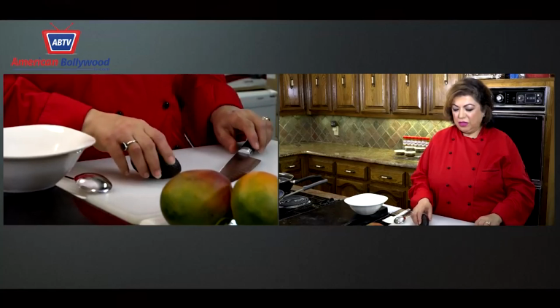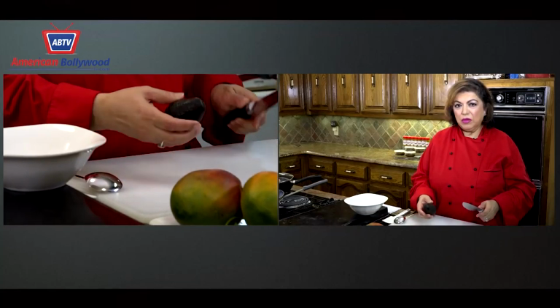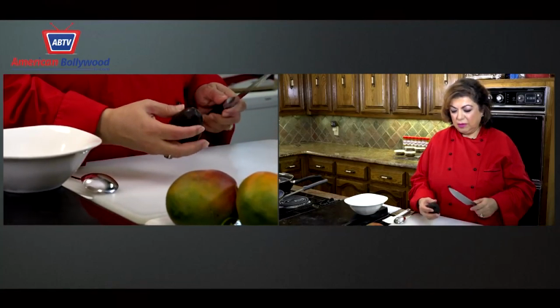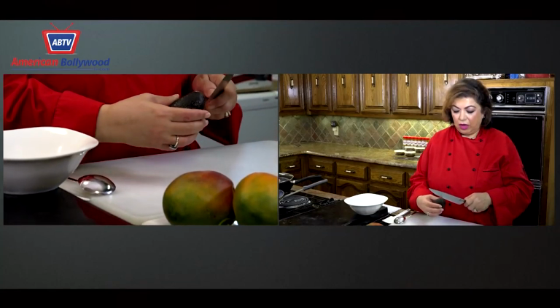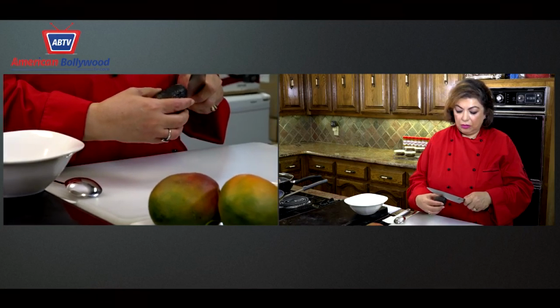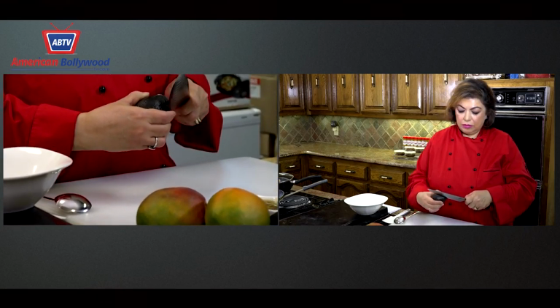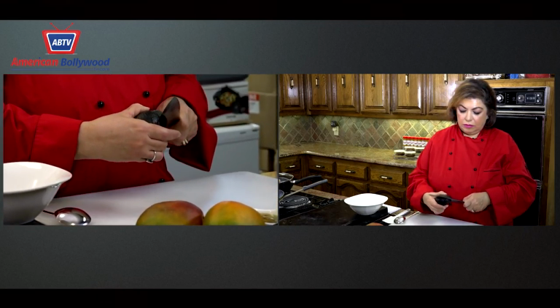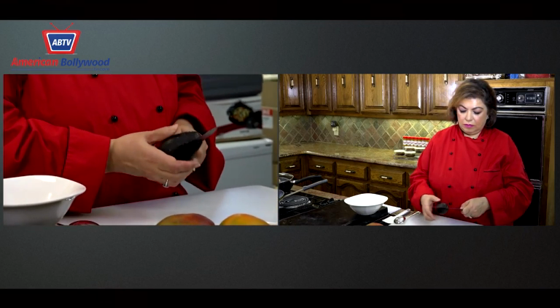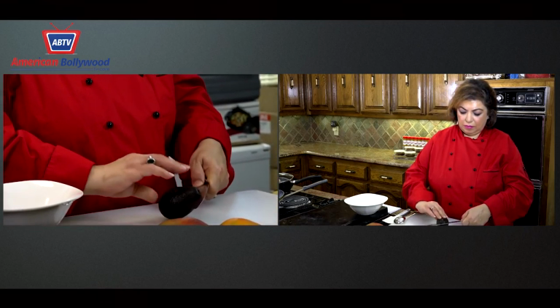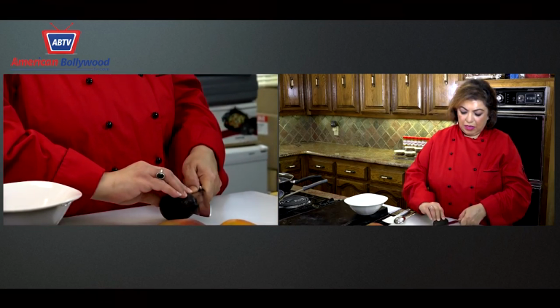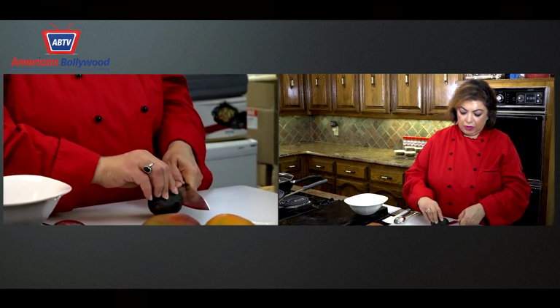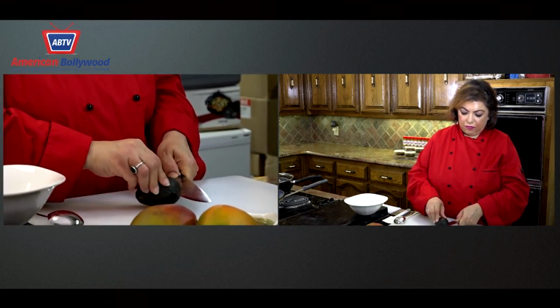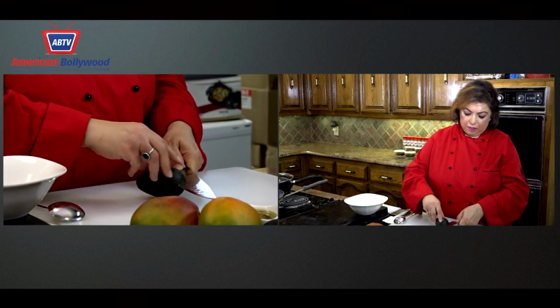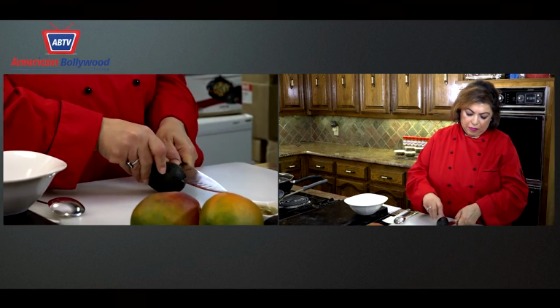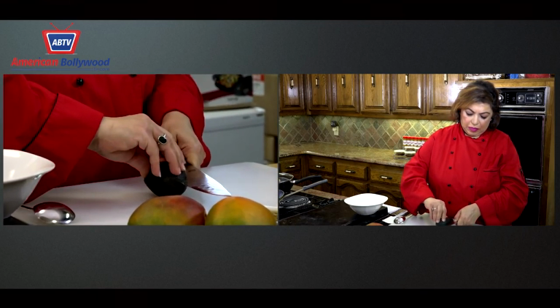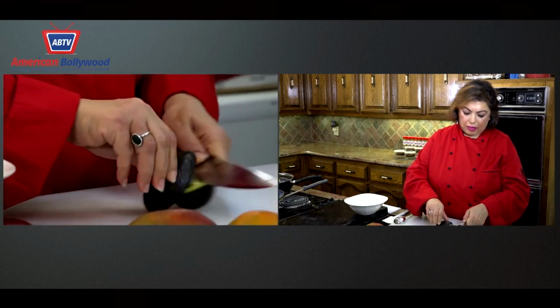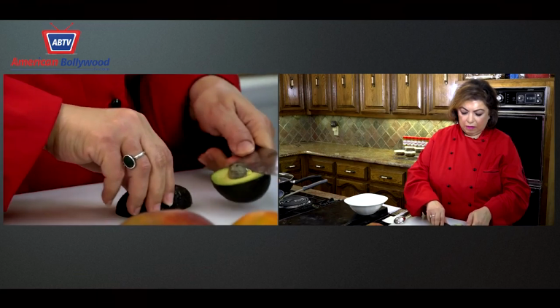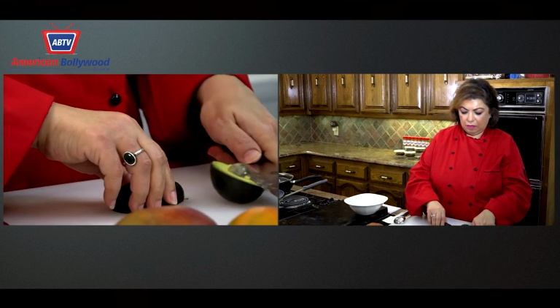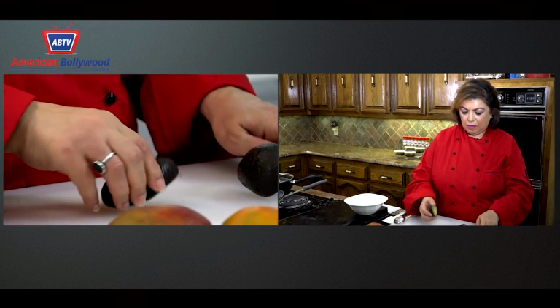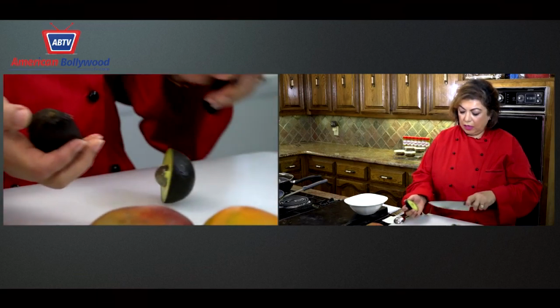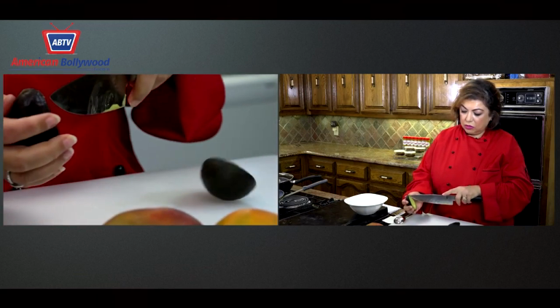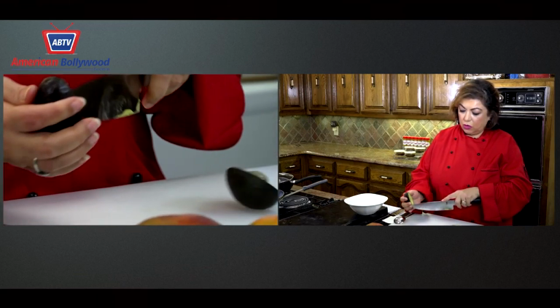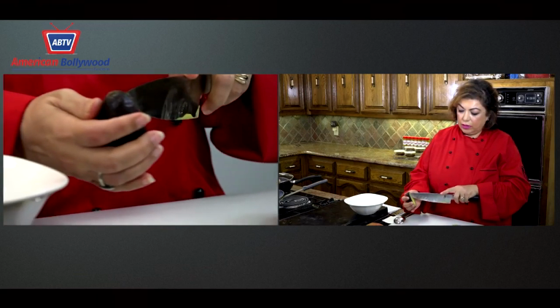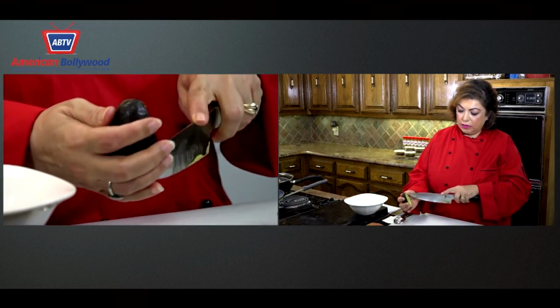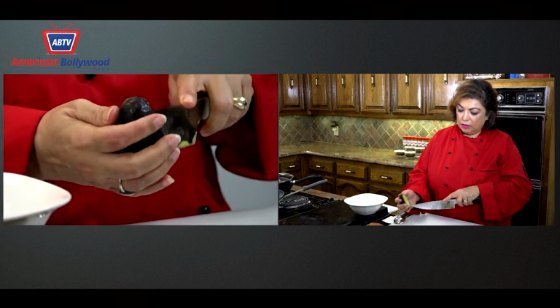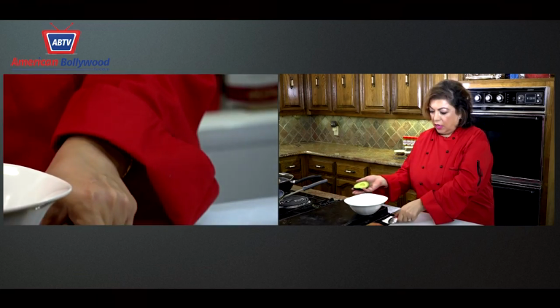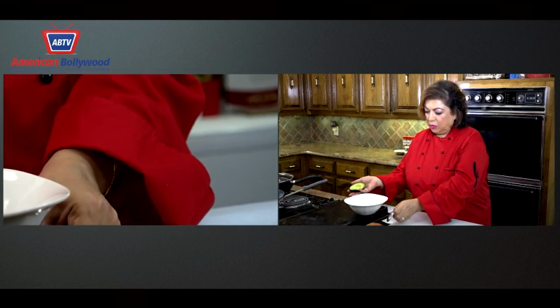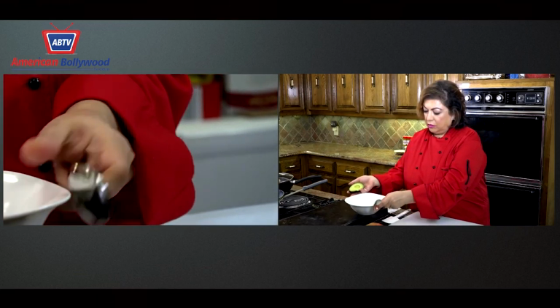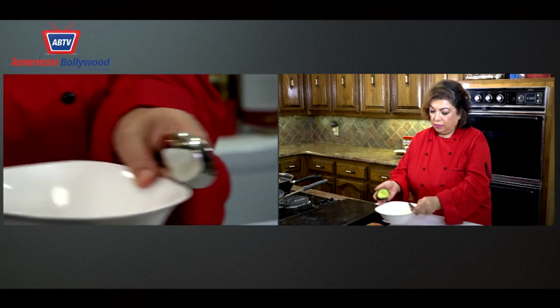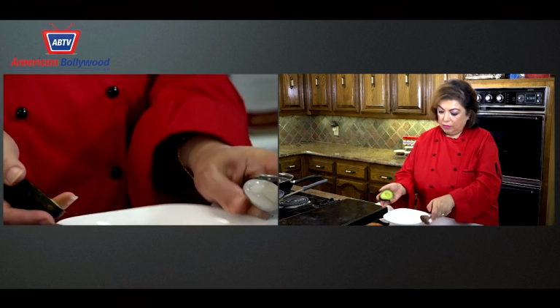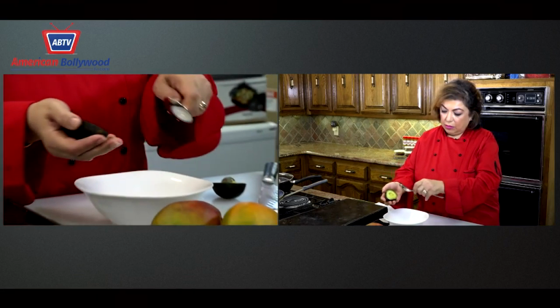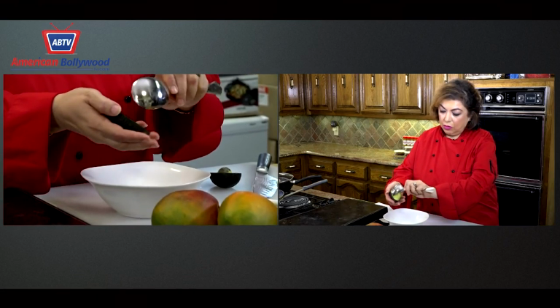I'm going to cut some avocado now. Be careful with the knife. I'm just going to score it like this and put it out in my bowl.